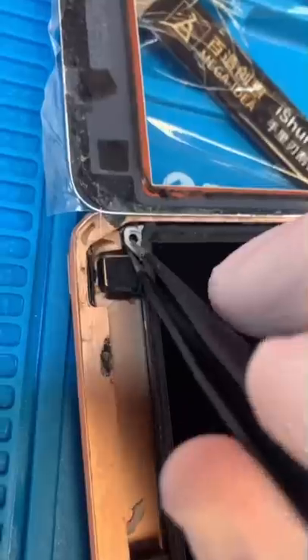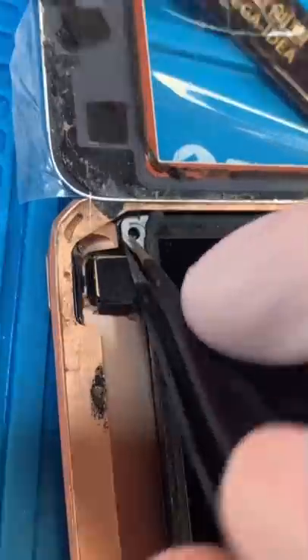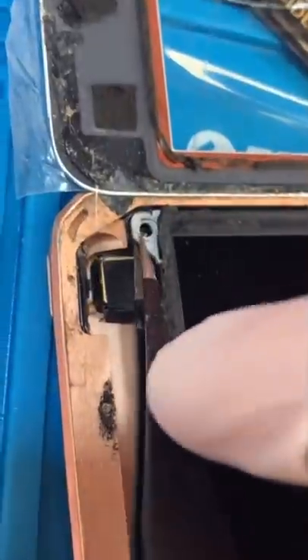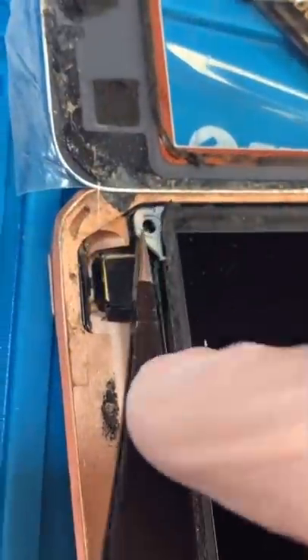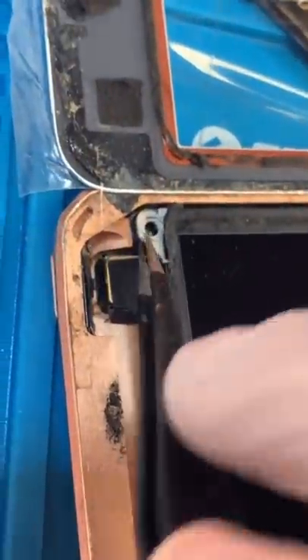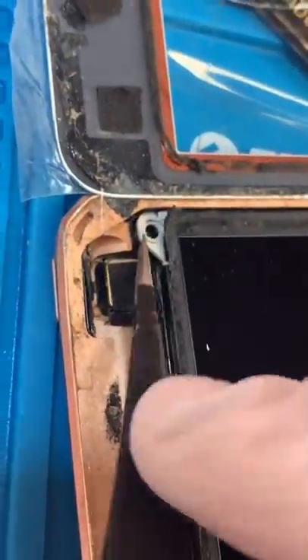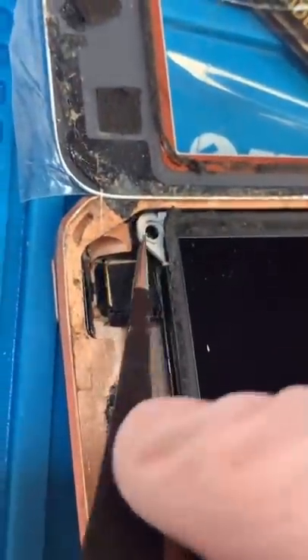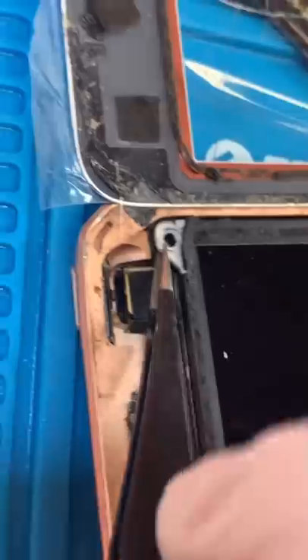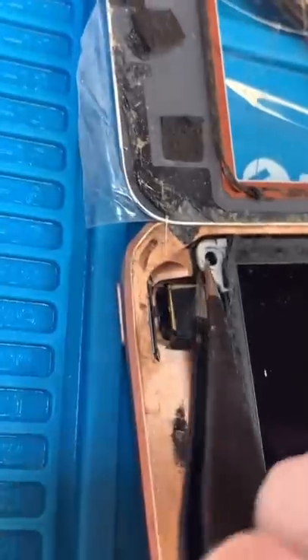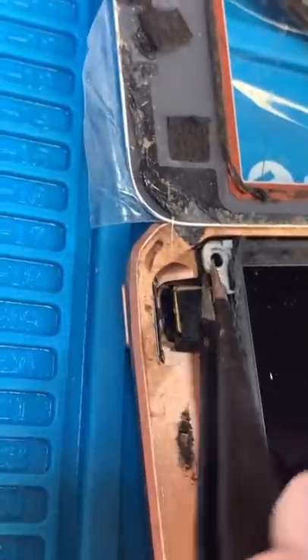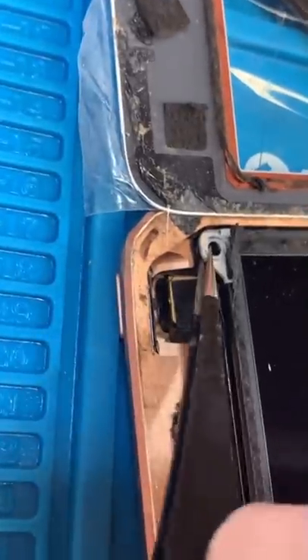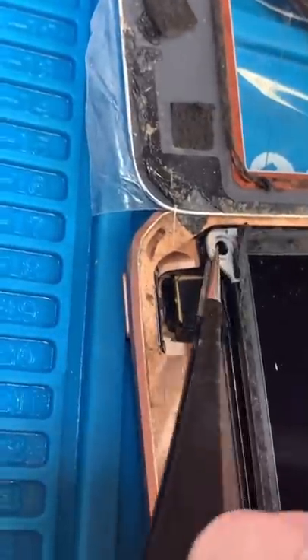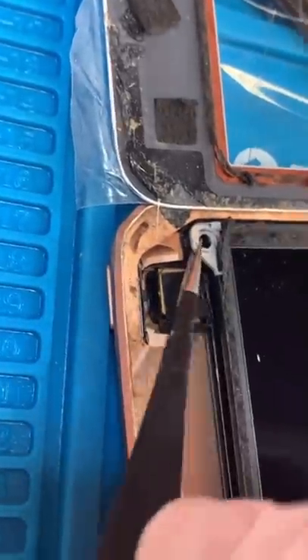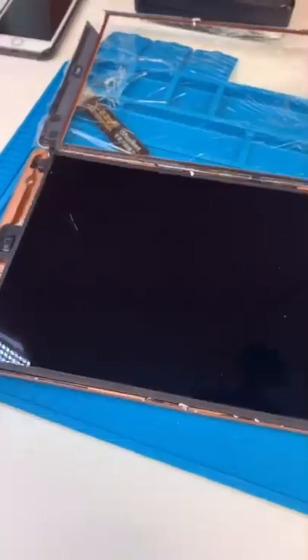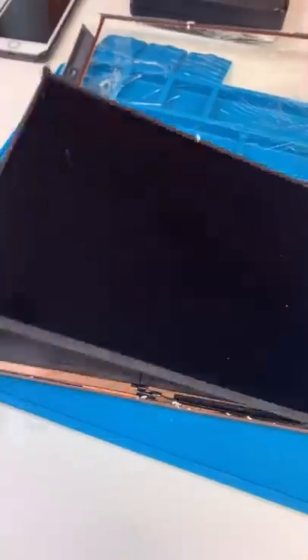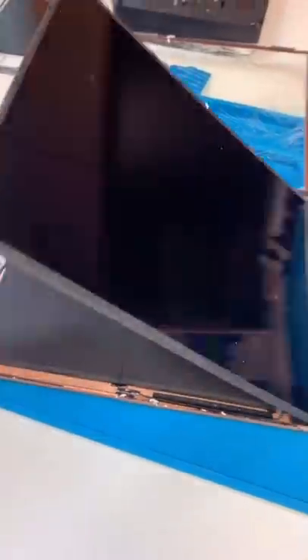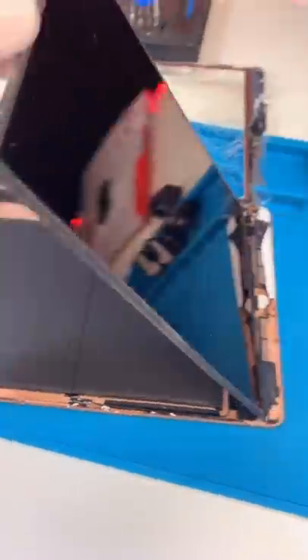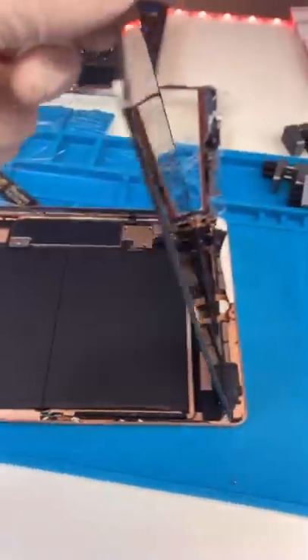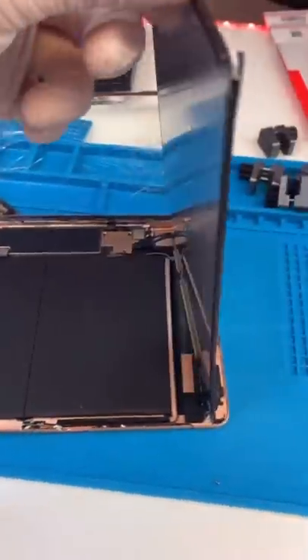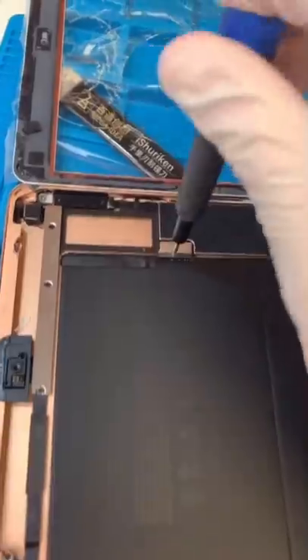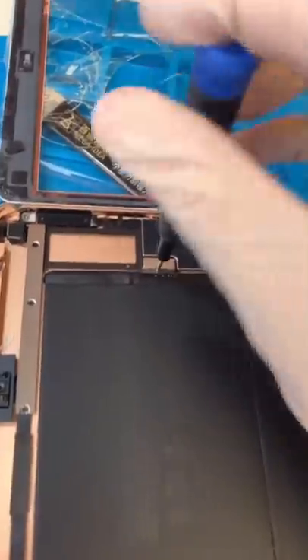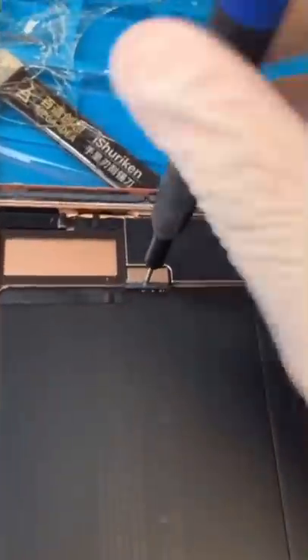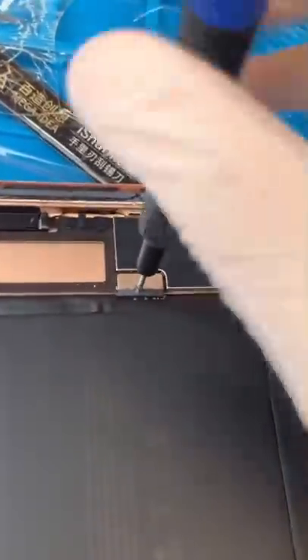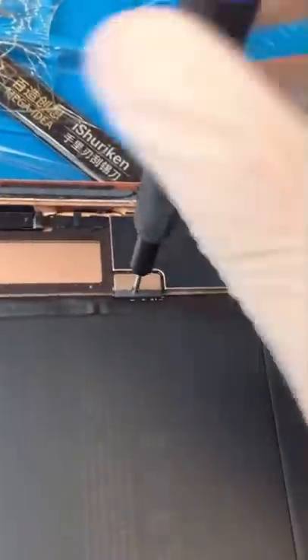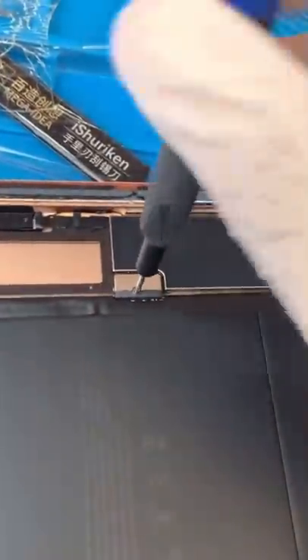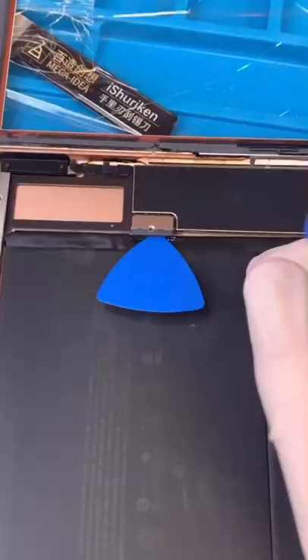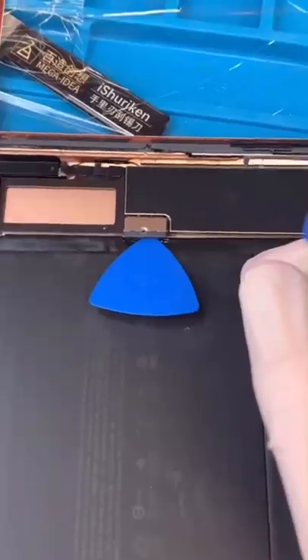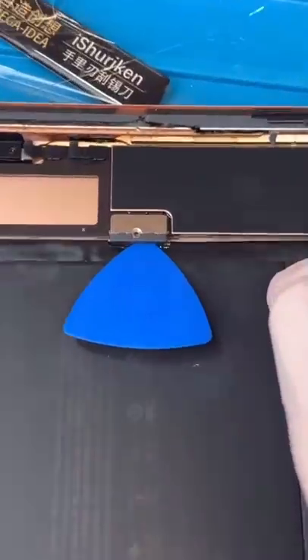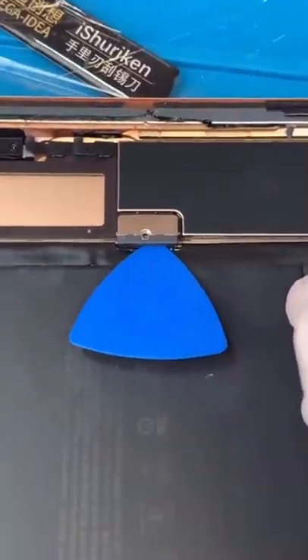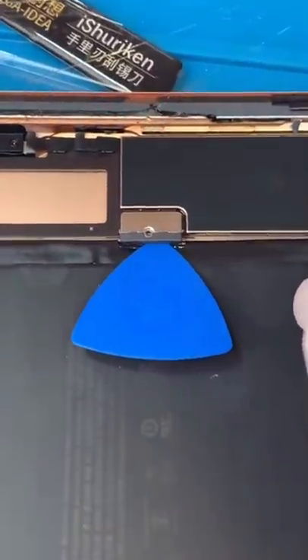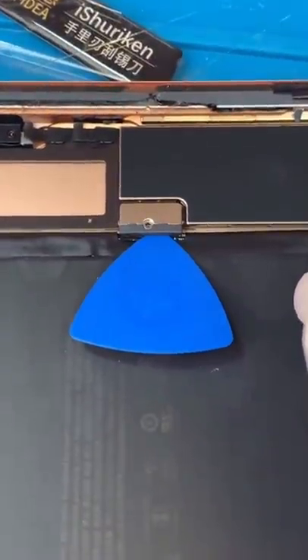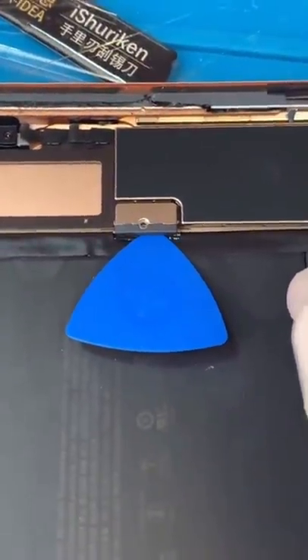There's a bunch of glue under the LCD so you have to kind of pry under there. Now we'll just lift it up. Disconnect our battery — that's how you have to disconnect the battery.